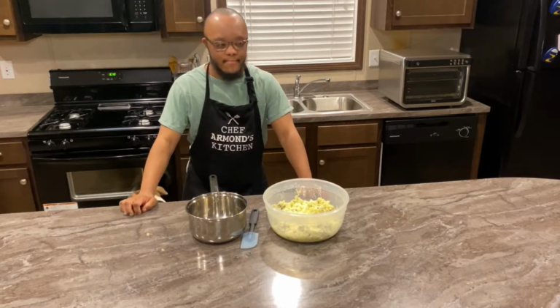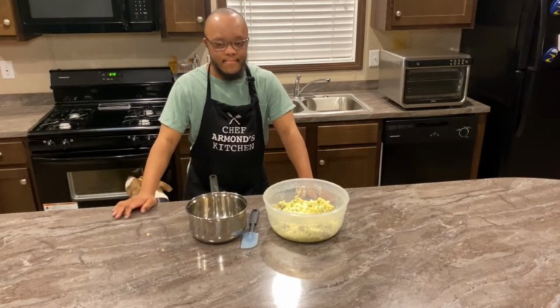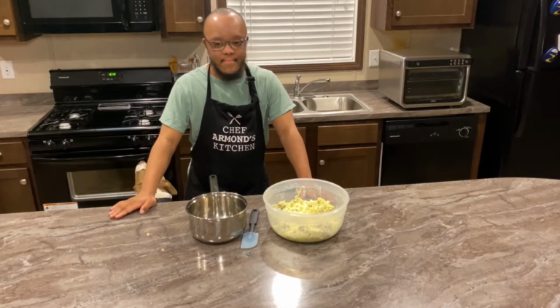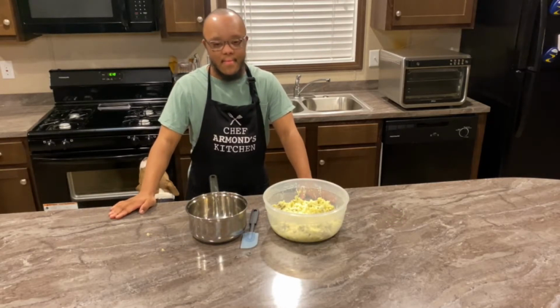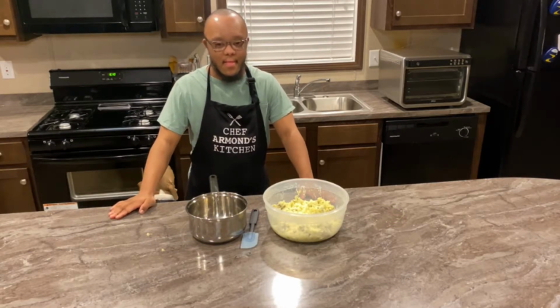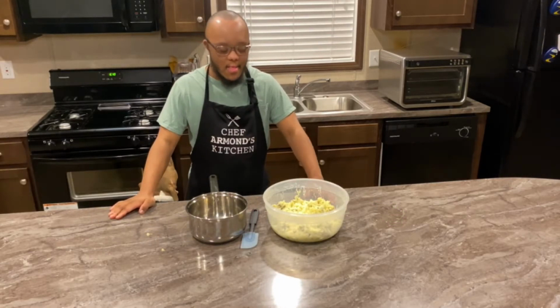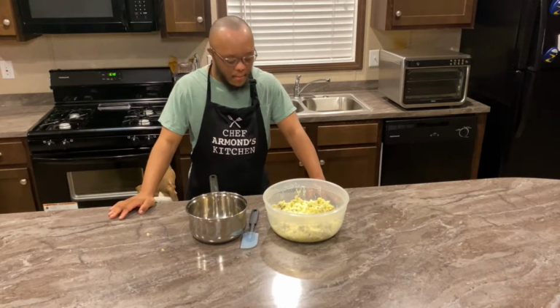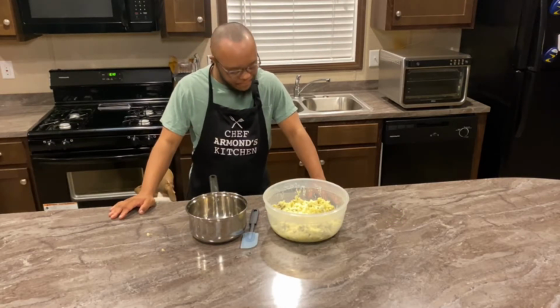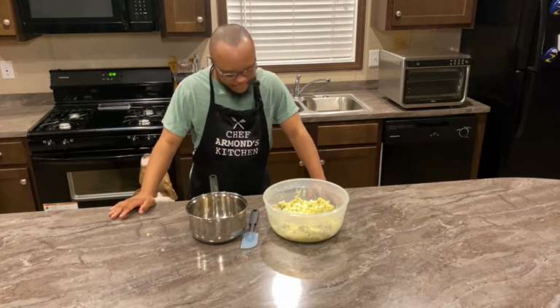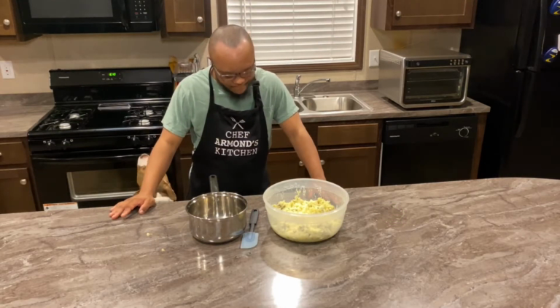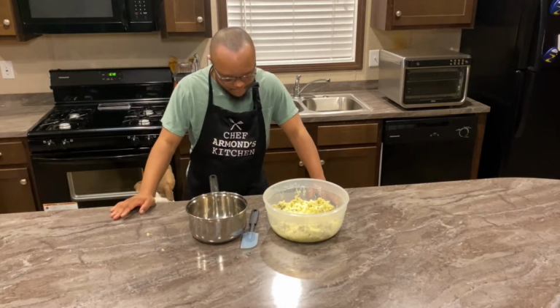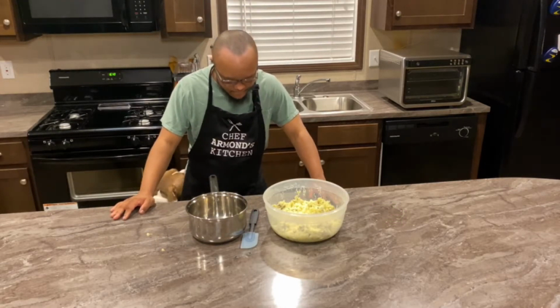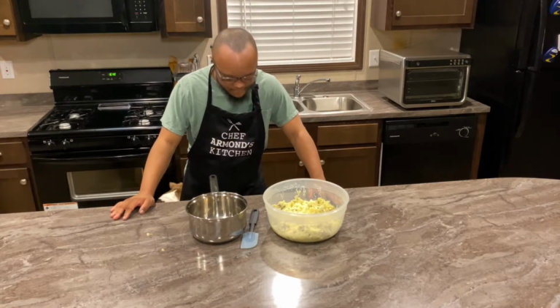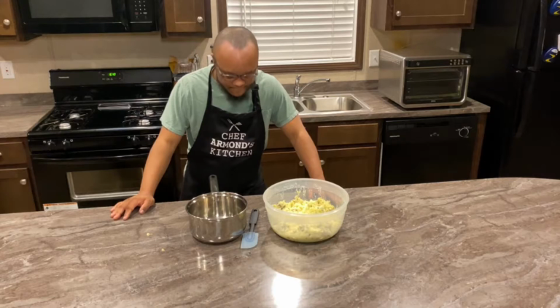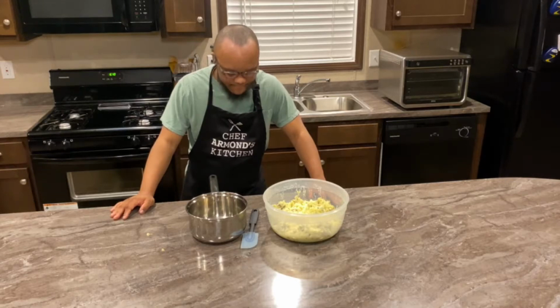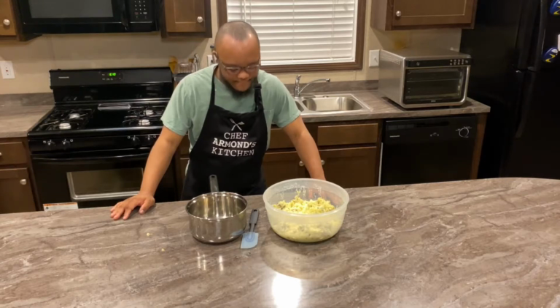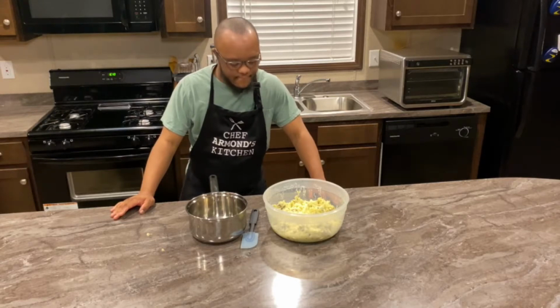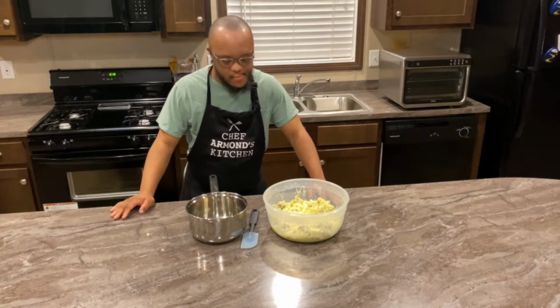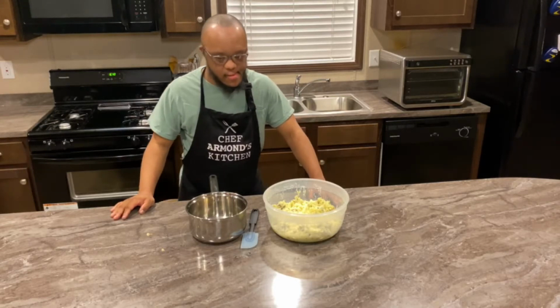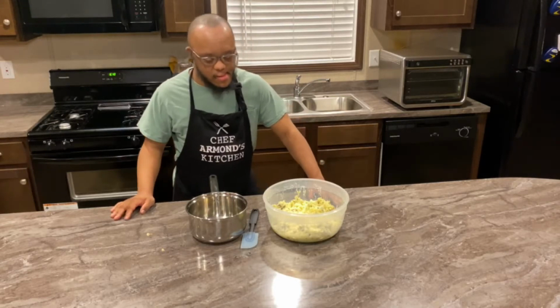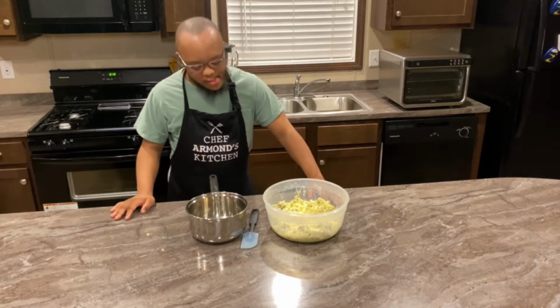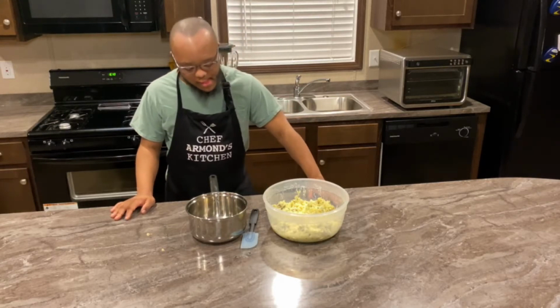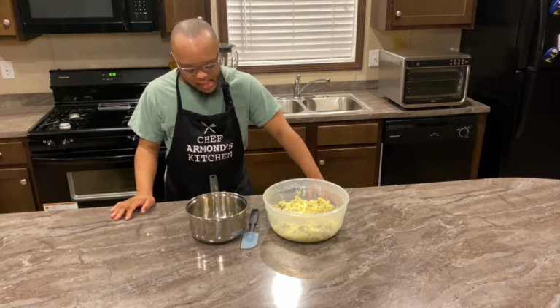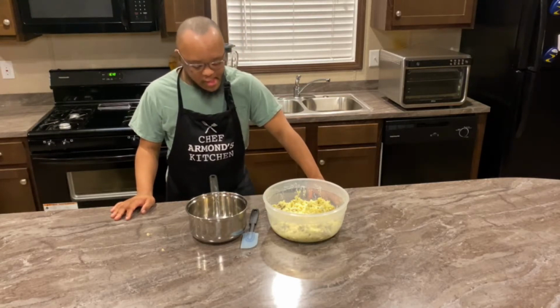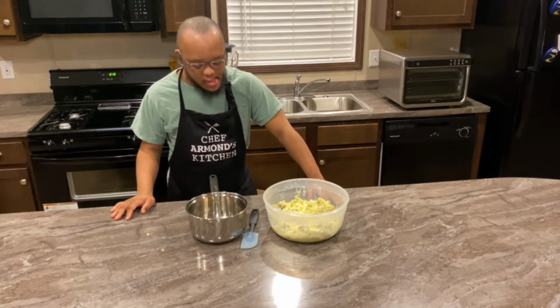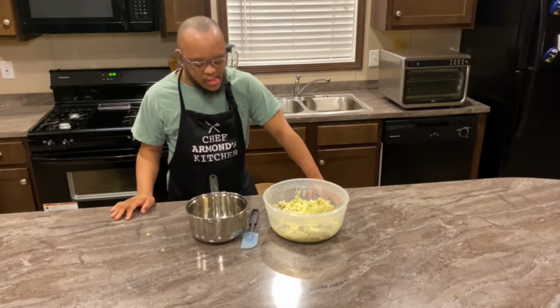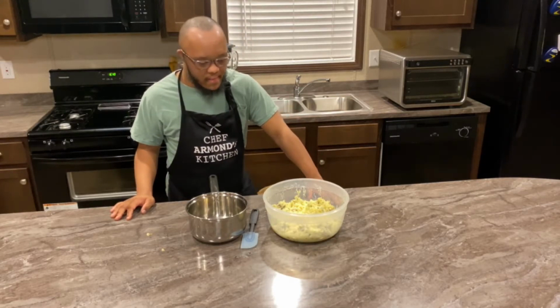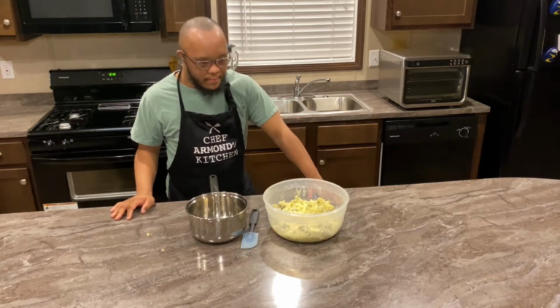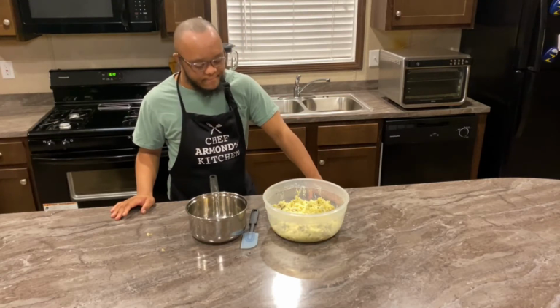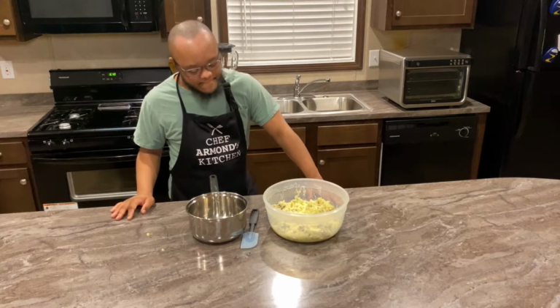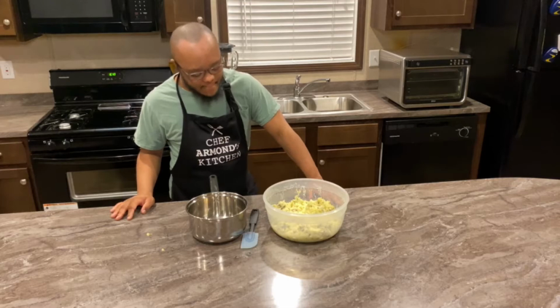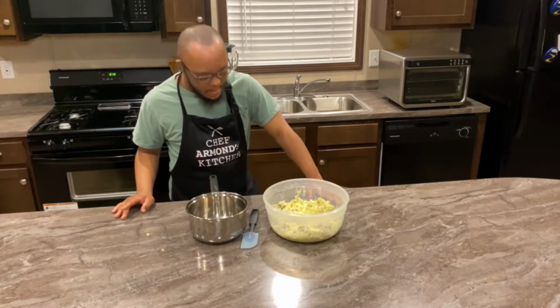And he'll again use the masher to mix all the ingredients together. For our next step, he will place the mashed potatoes into the pot, which will be set back on the stove for at least five to ten minutes to heat back up.